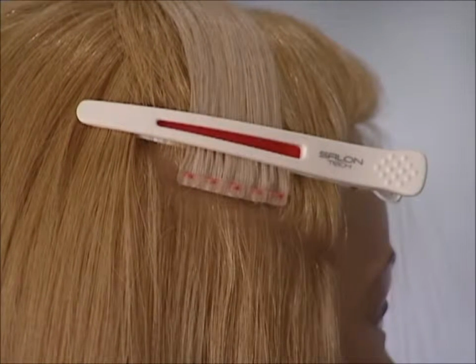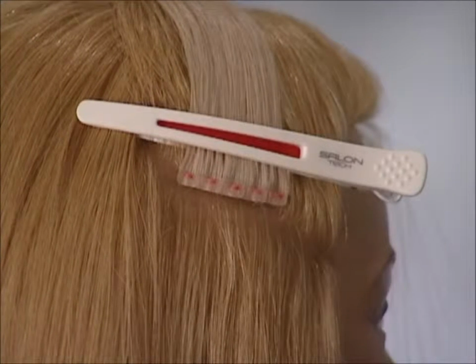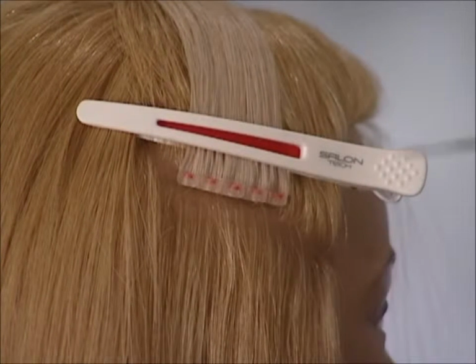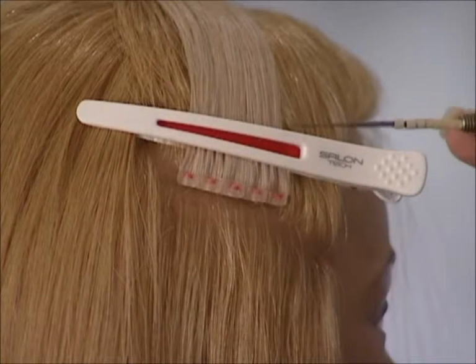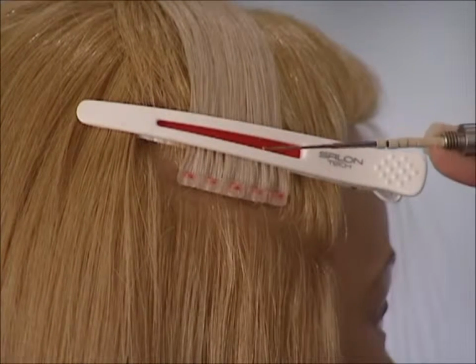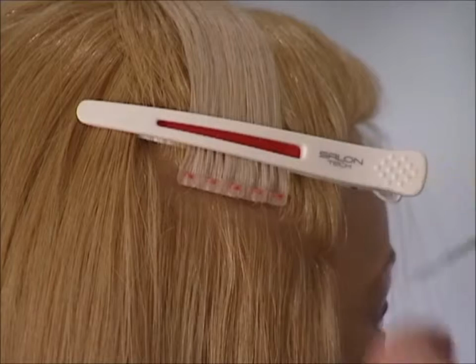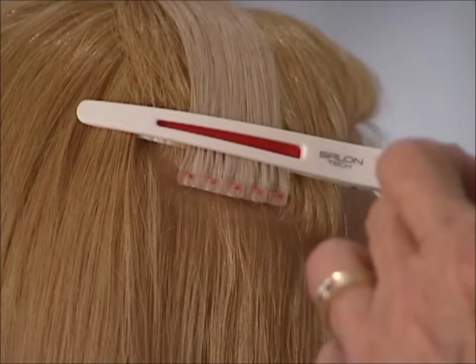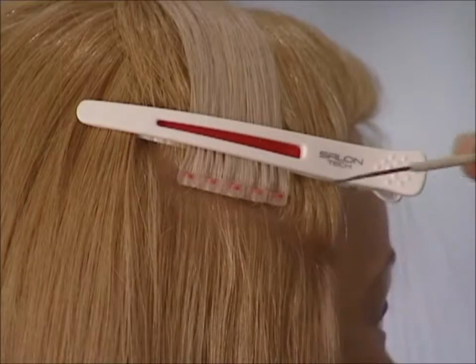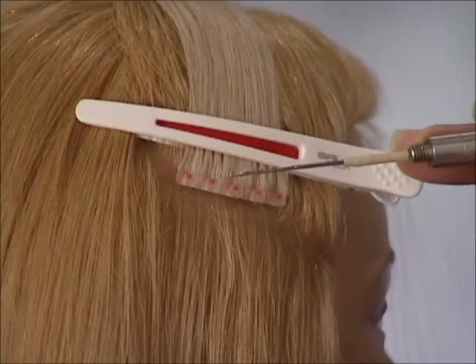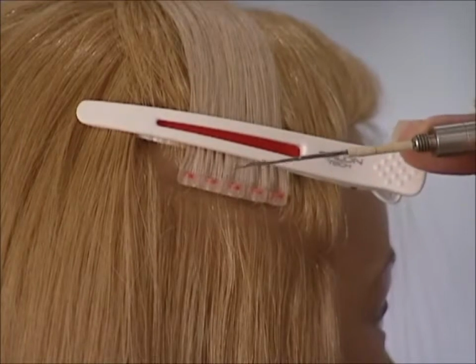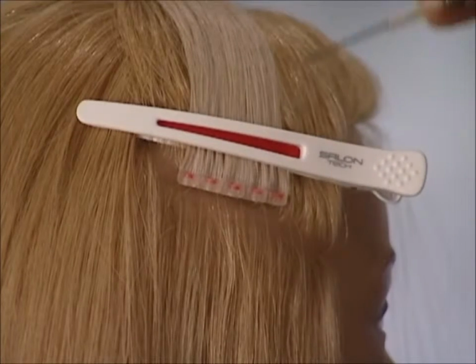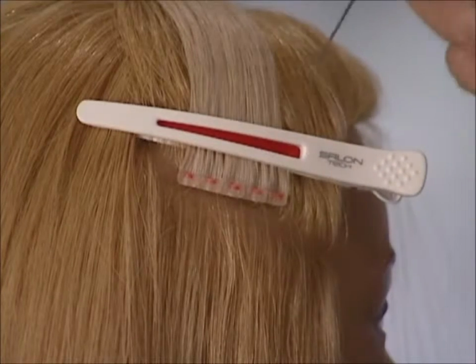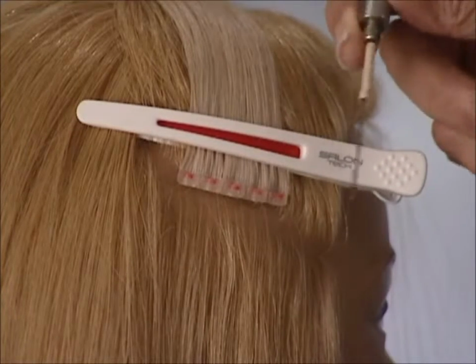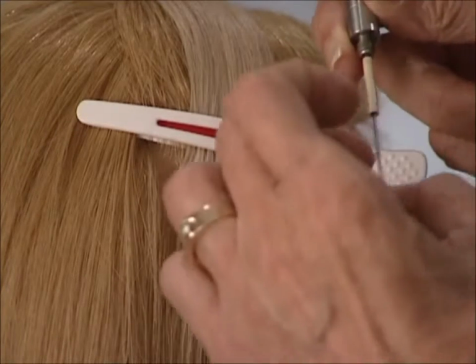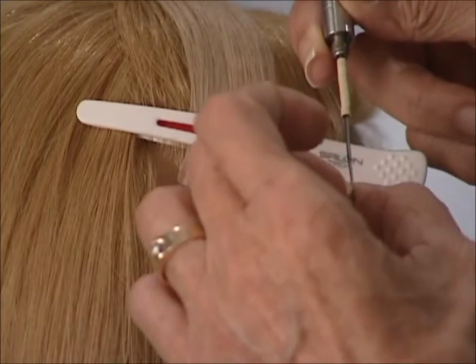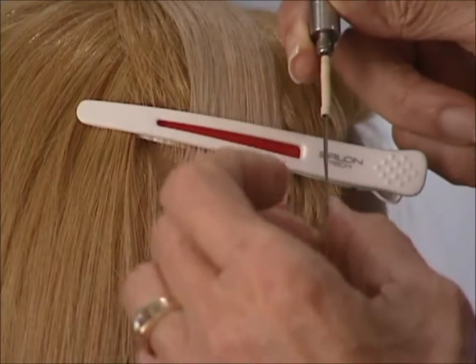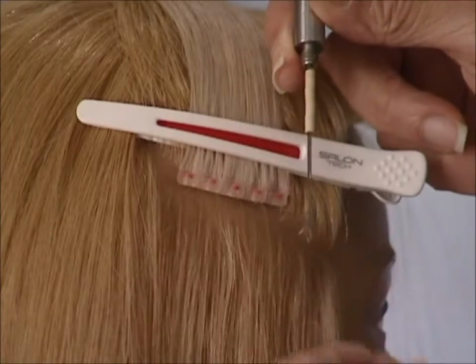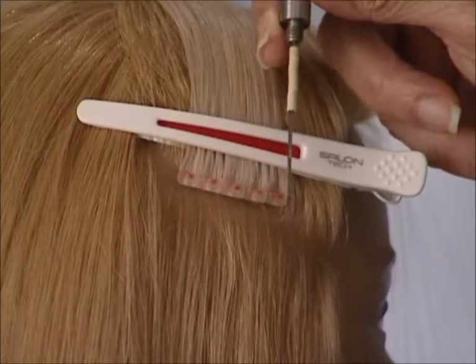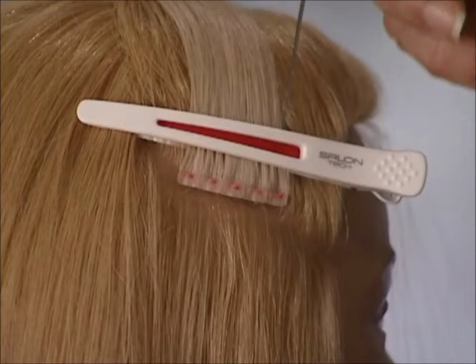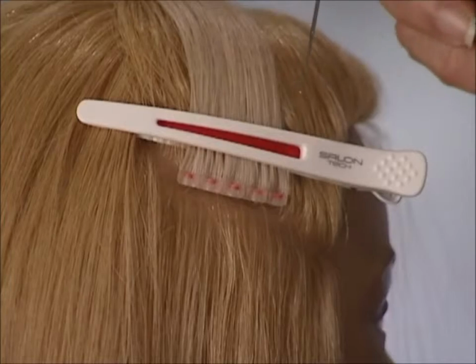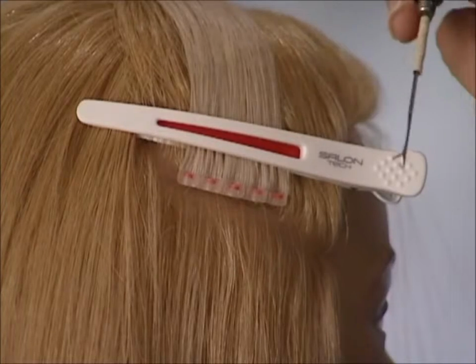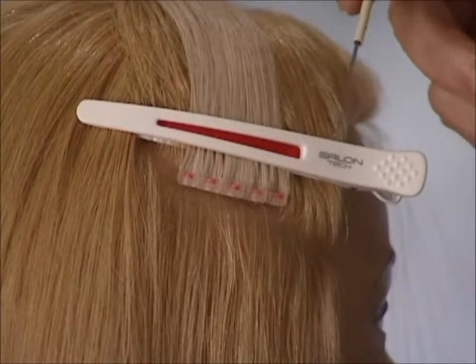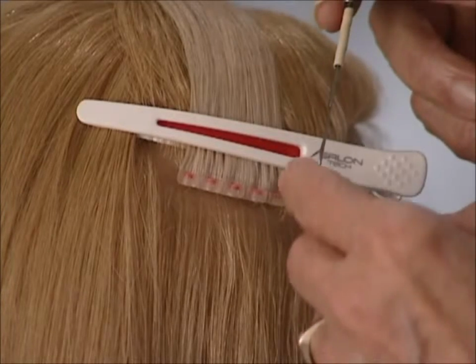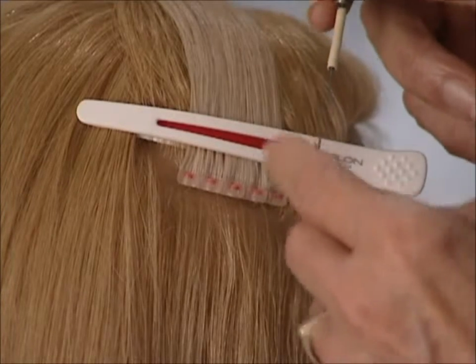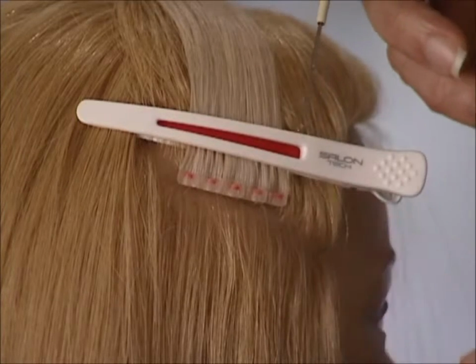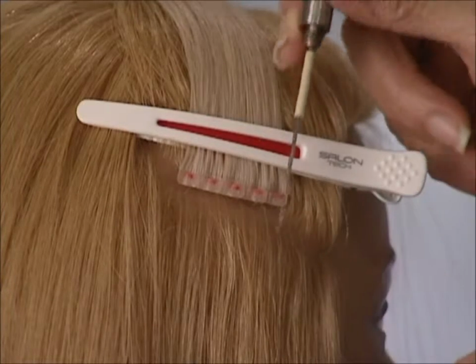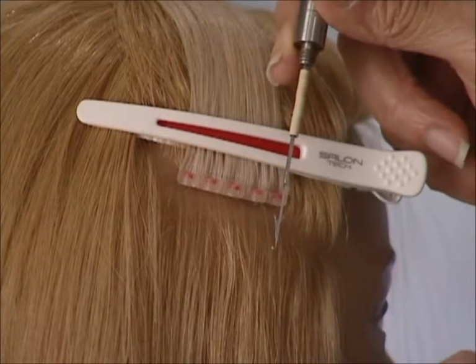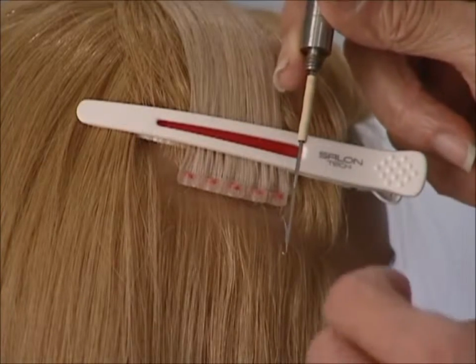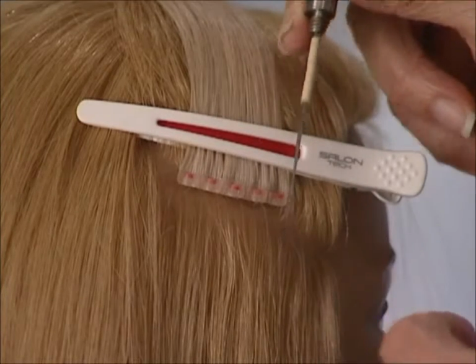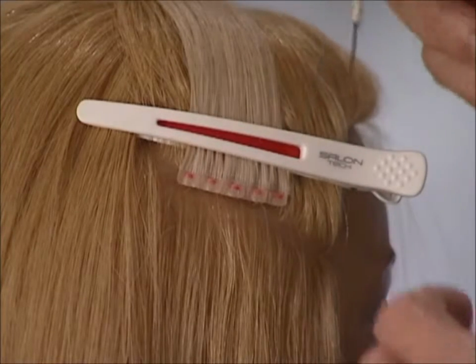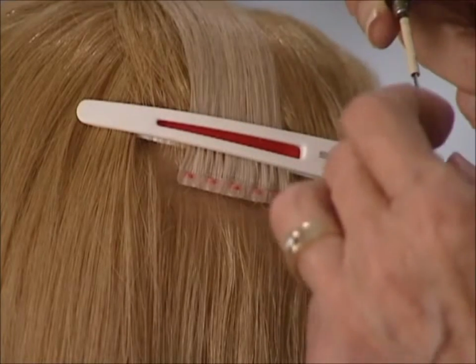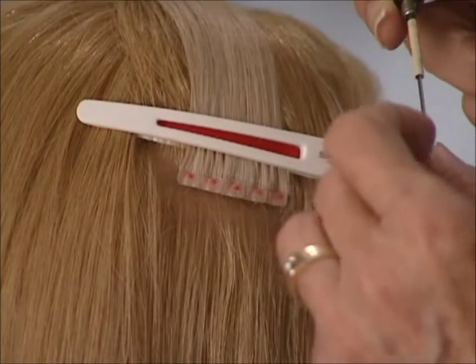Once again, on the connection VL, the latch will be open on the way in, then closed on the way out. Open on the way in and closed on the way out.